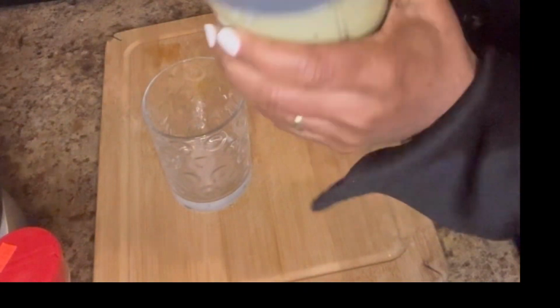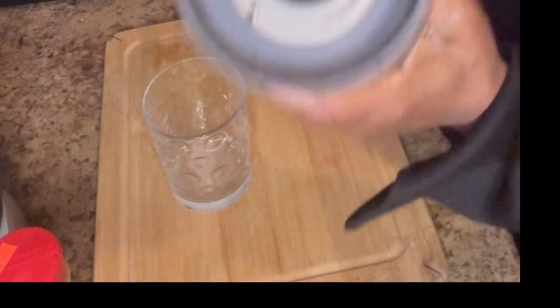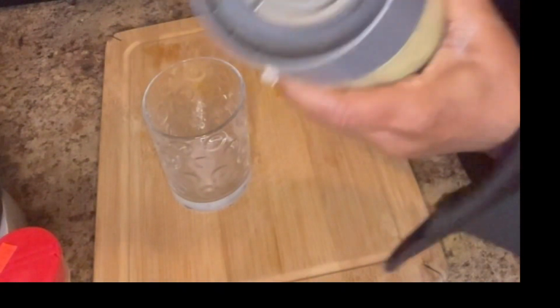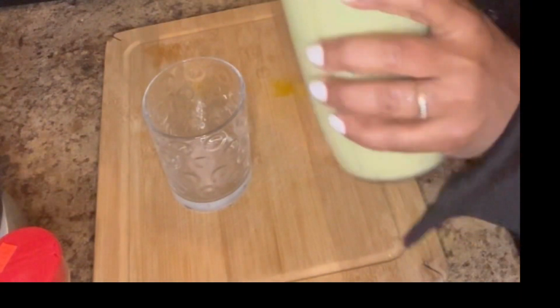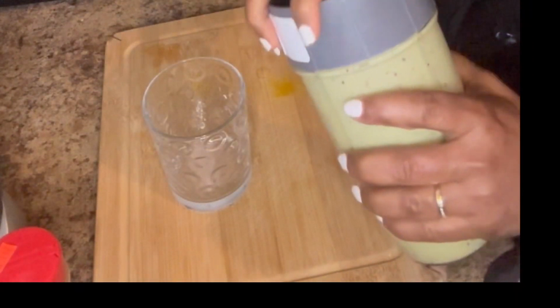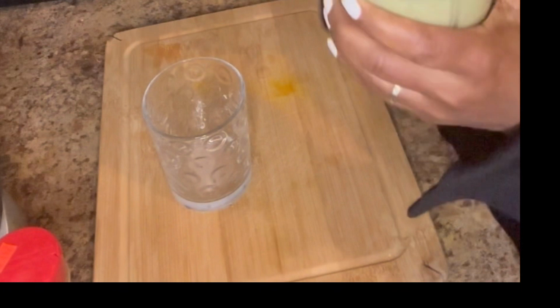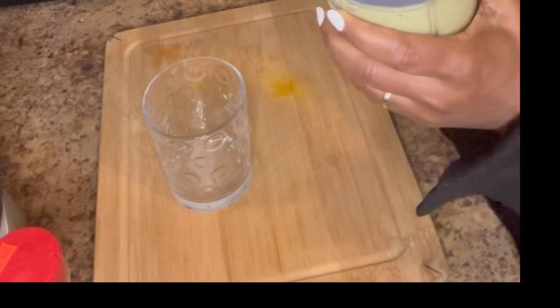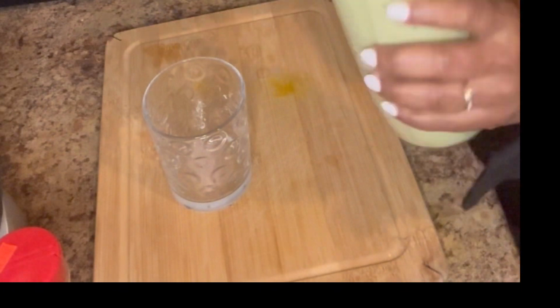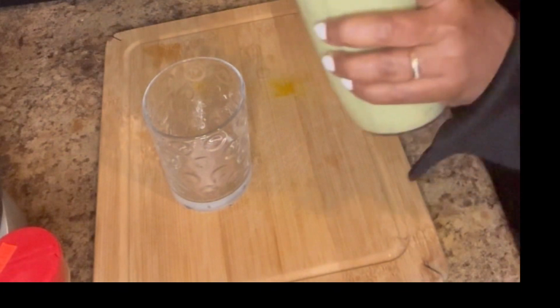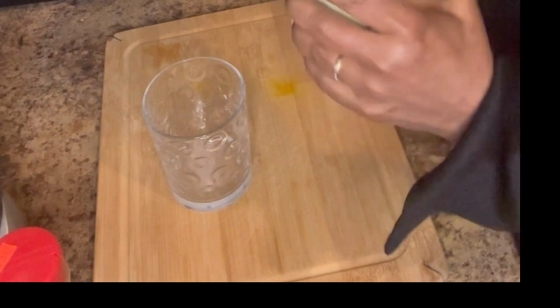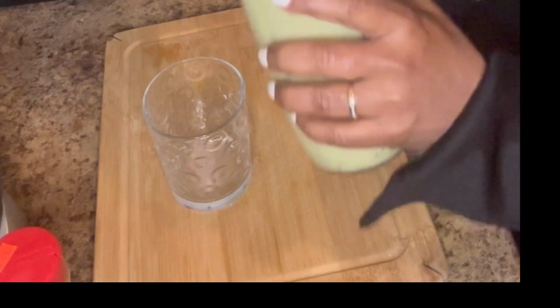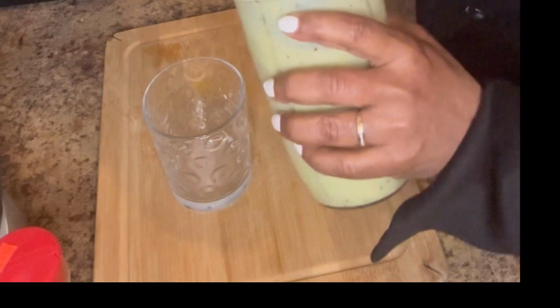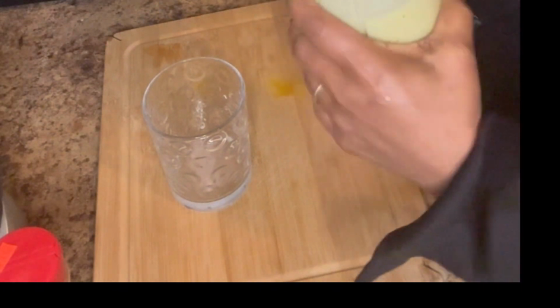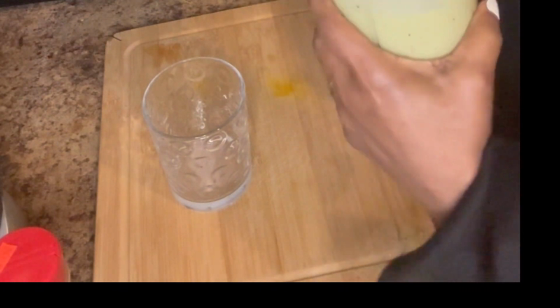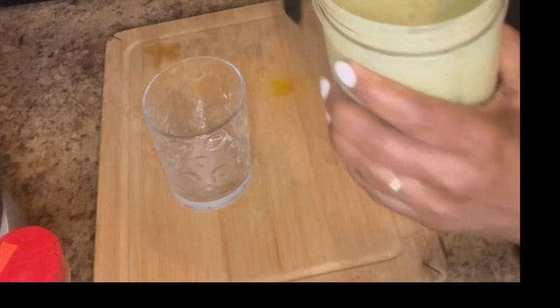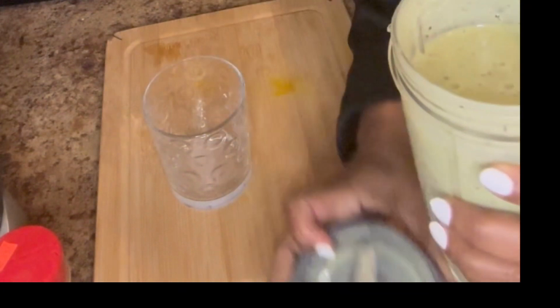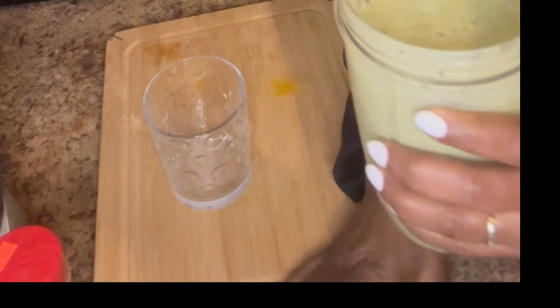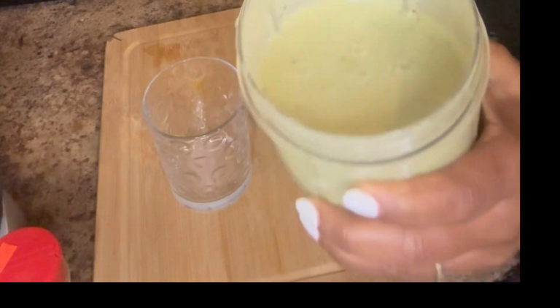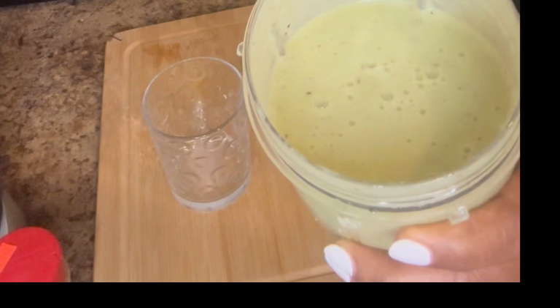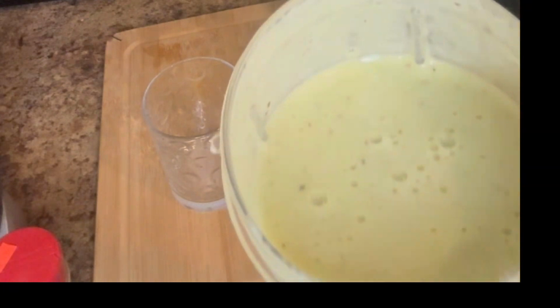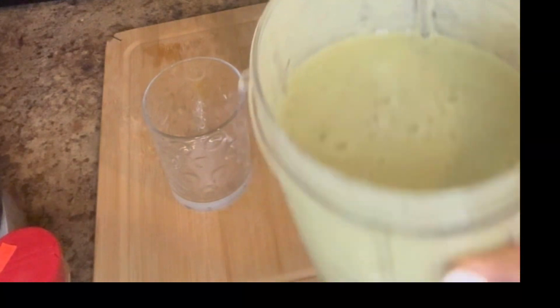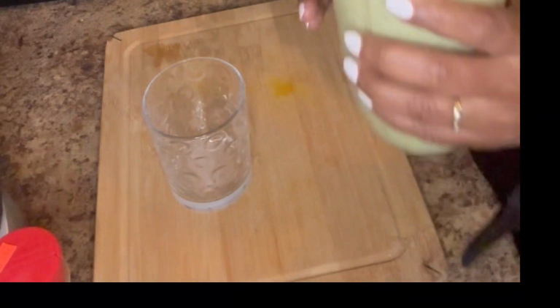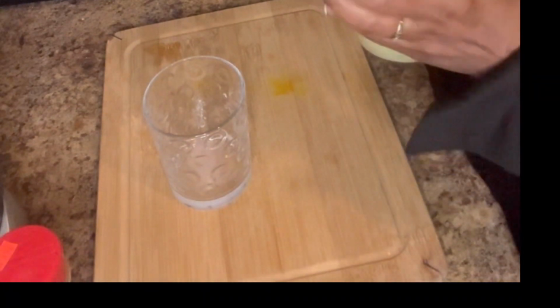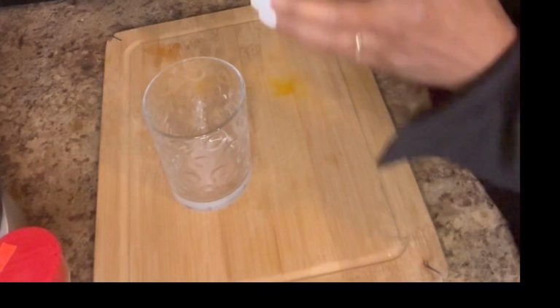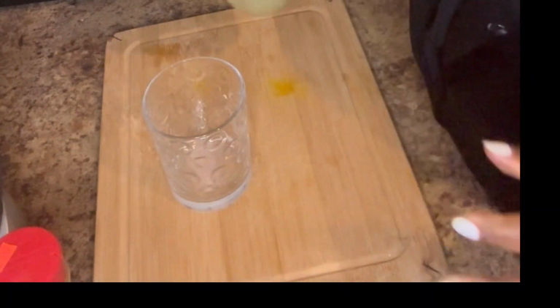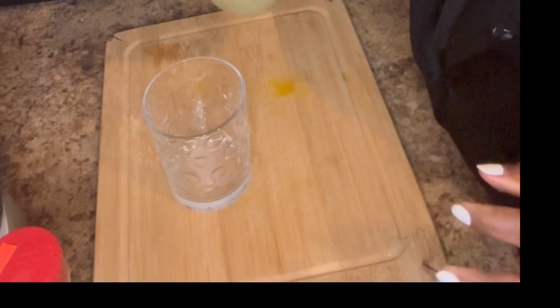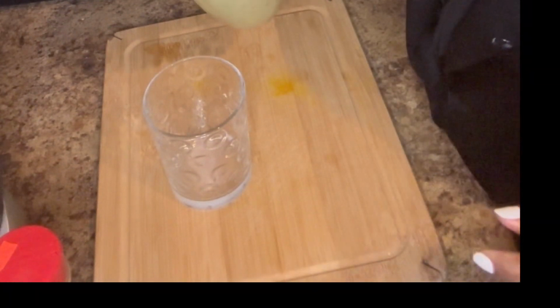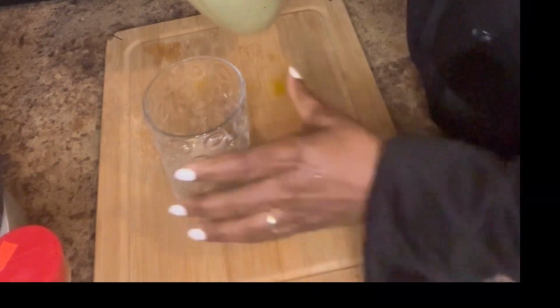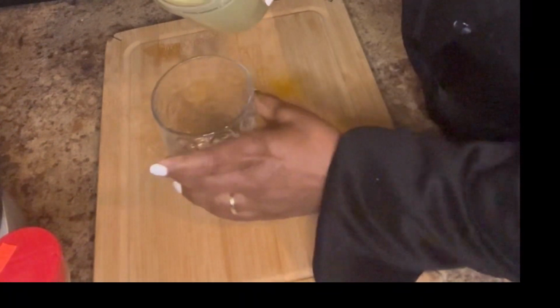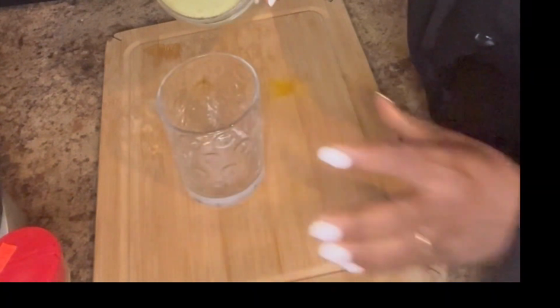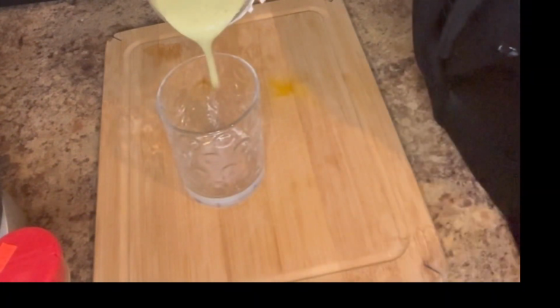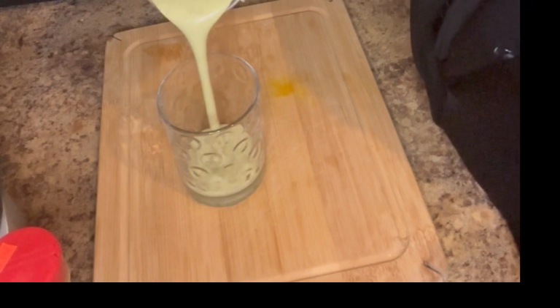And there you have it! The kale and the spinach give it a green look. It looks so good. I'm gonna pour it into a glass now.